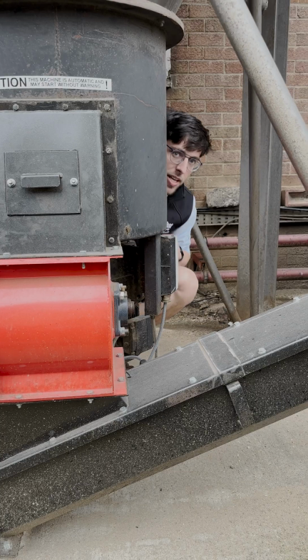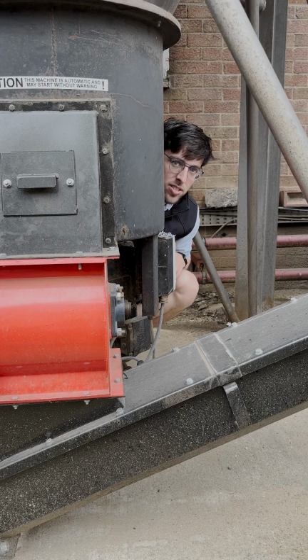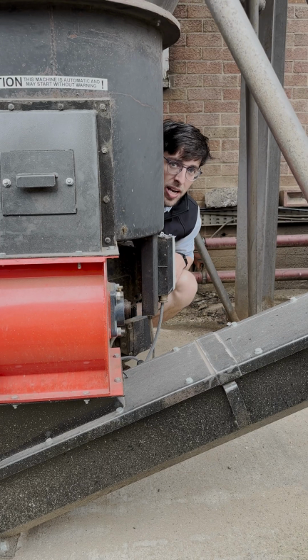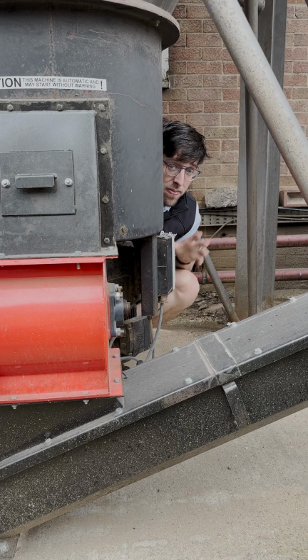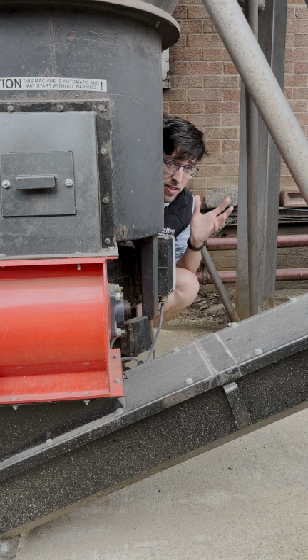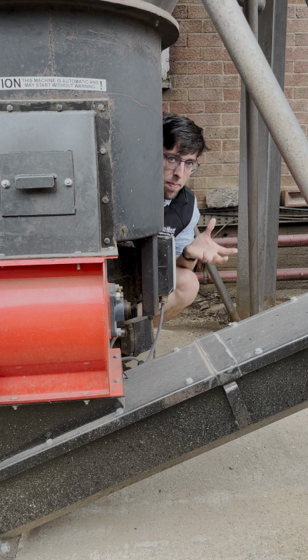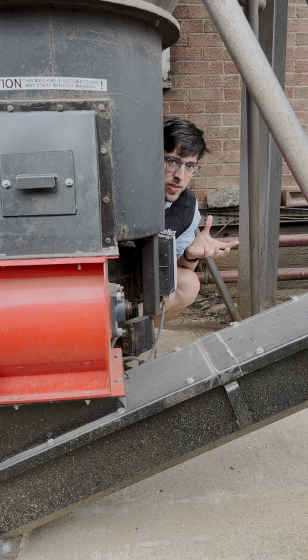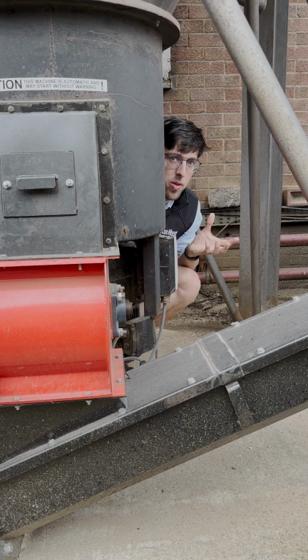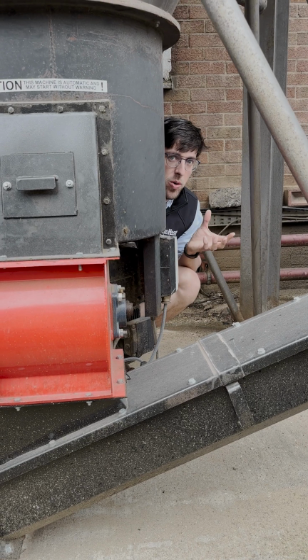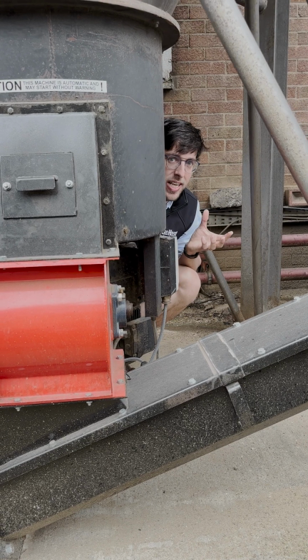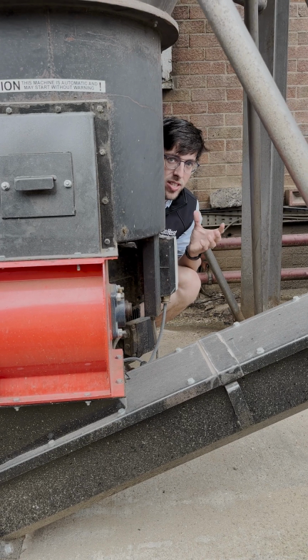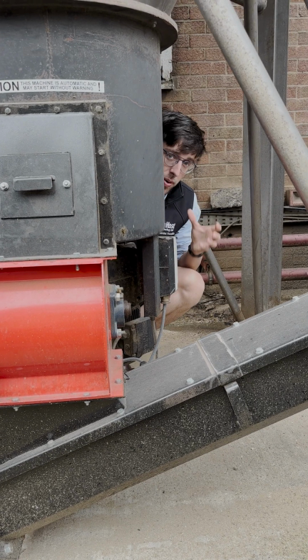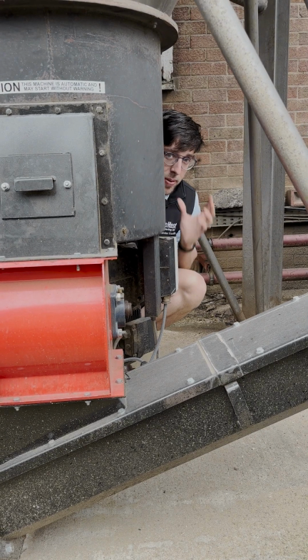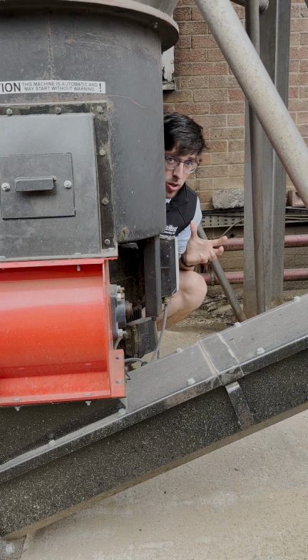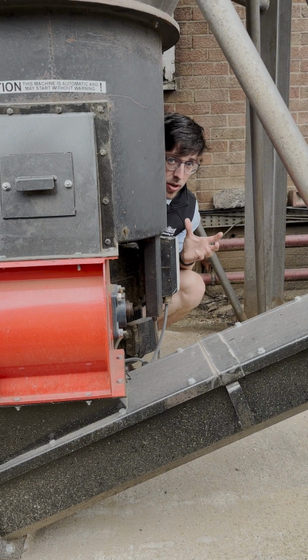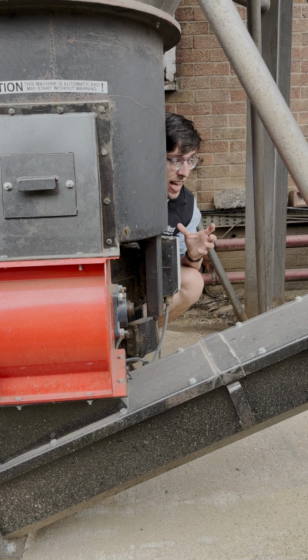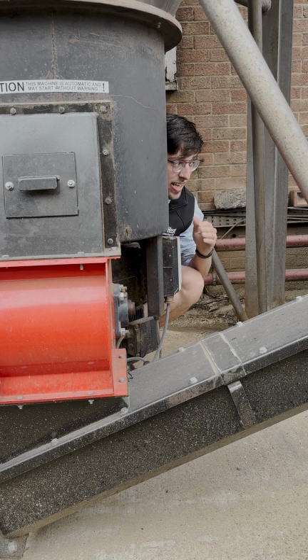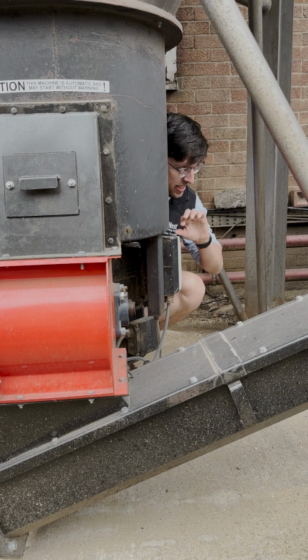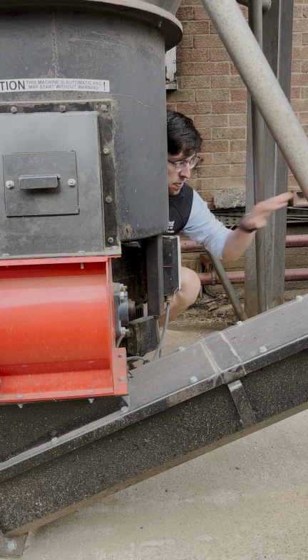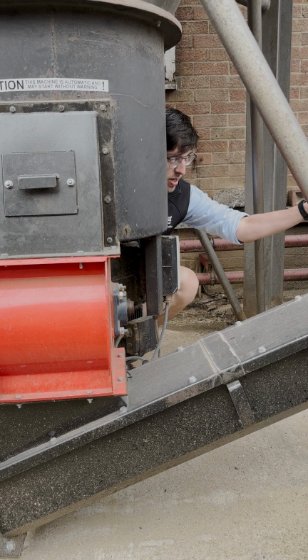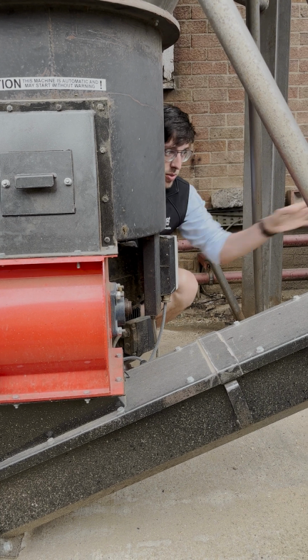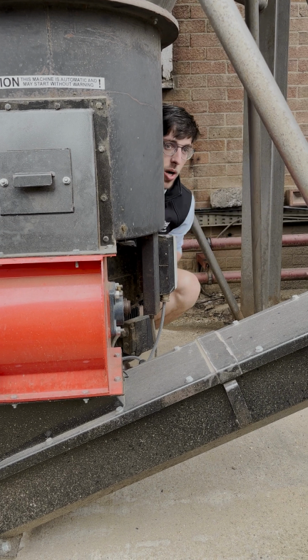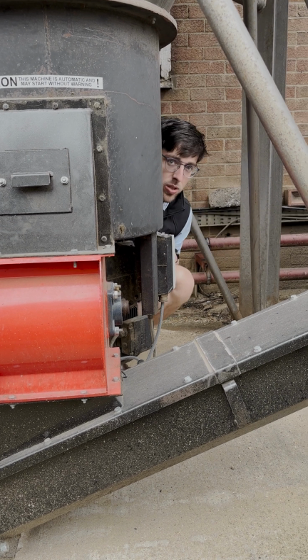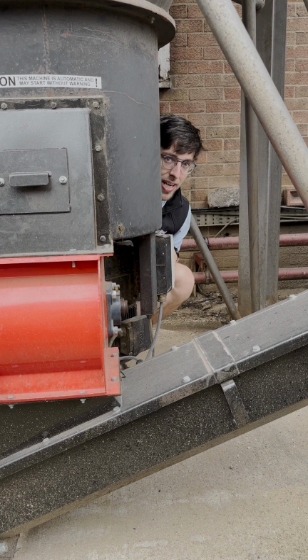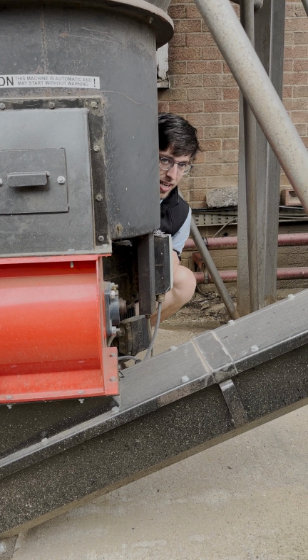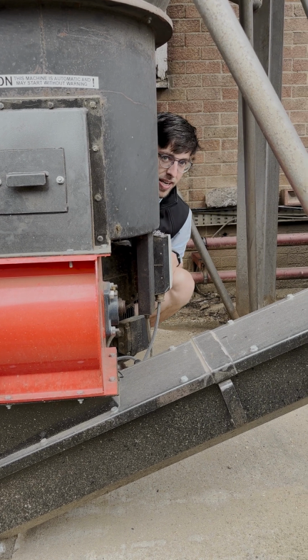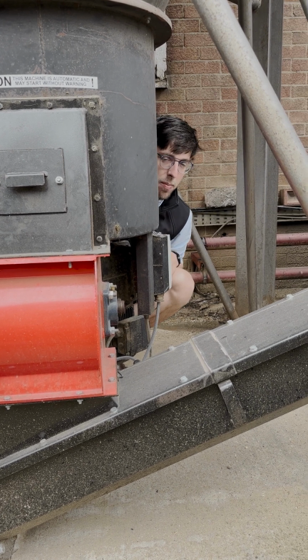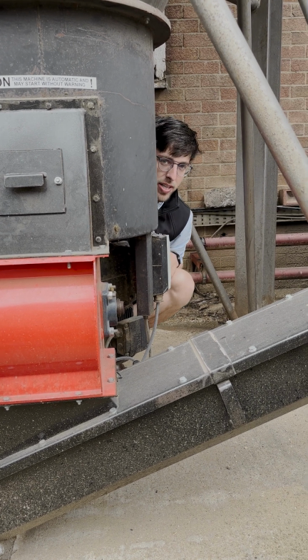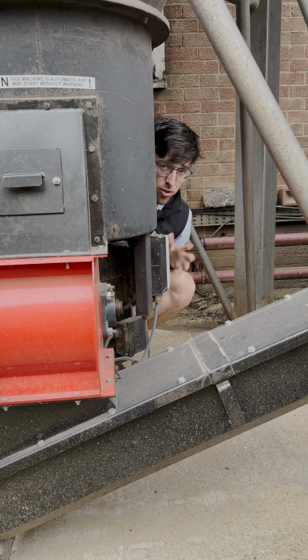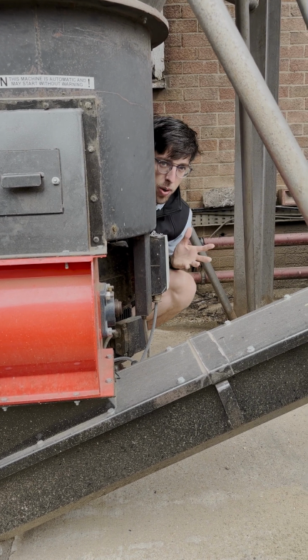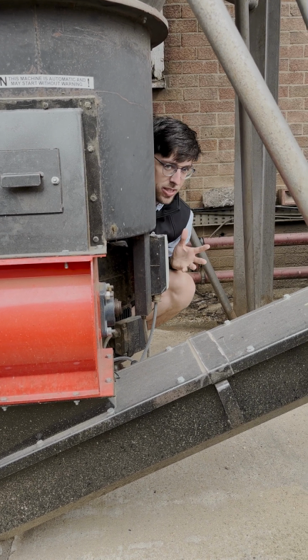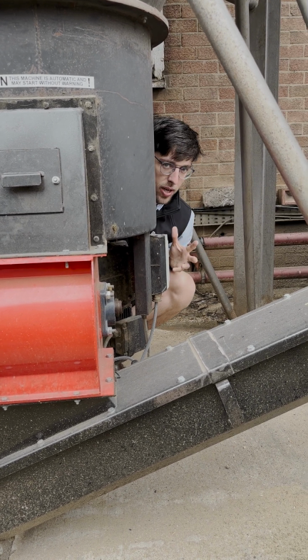The silo effectively buffers up the wood waste so it can be stored until it needs to be used automatically by the industrial wood waste boiler.